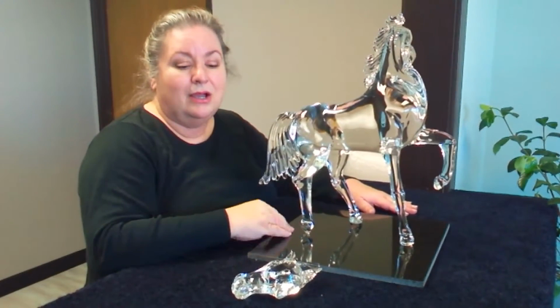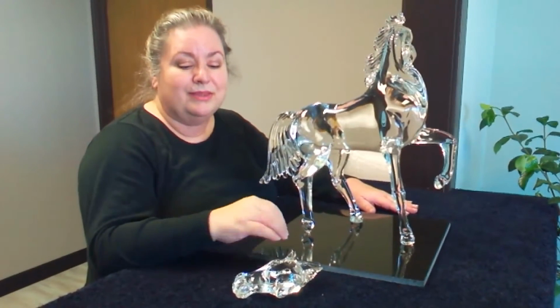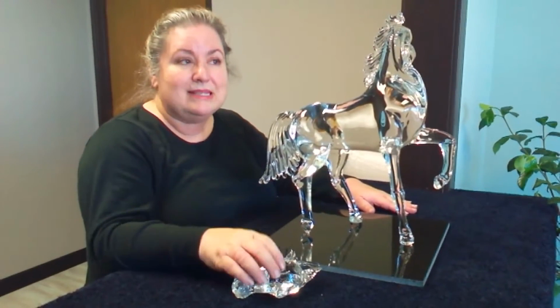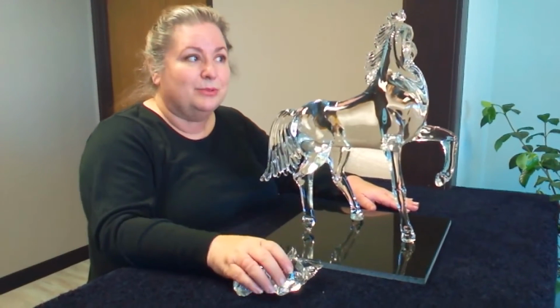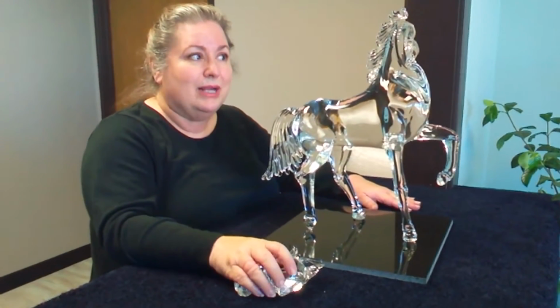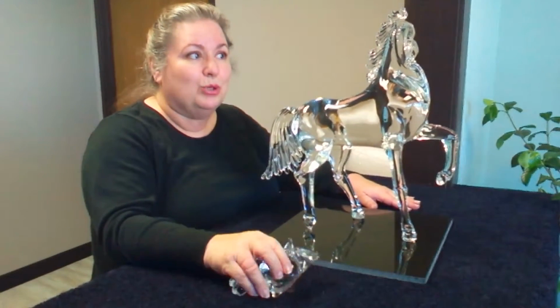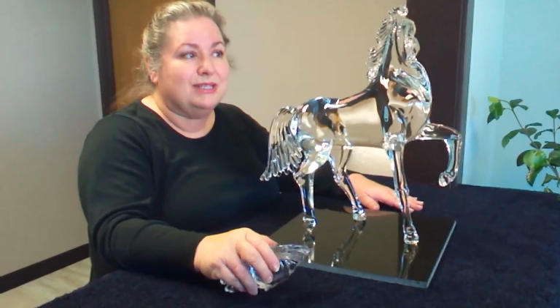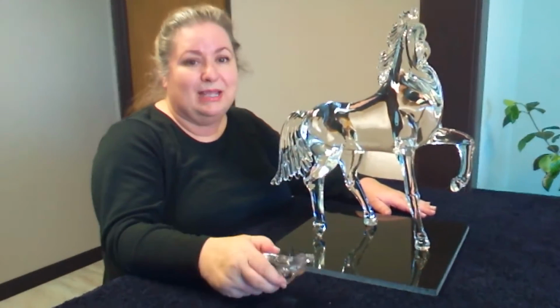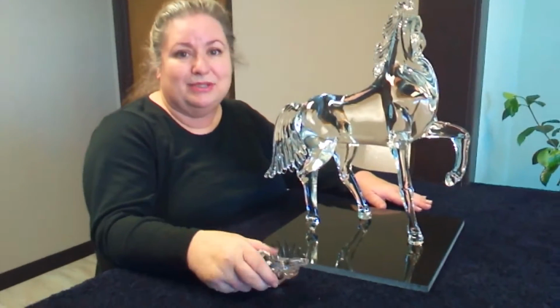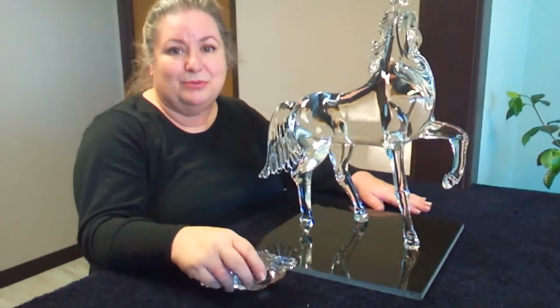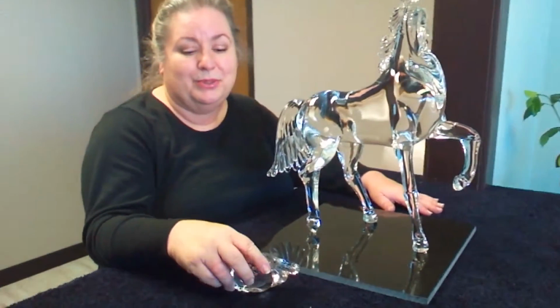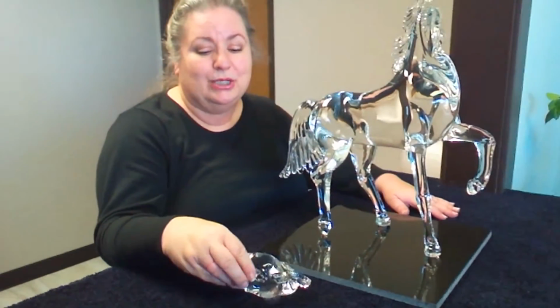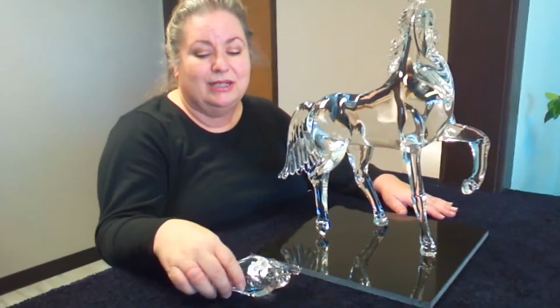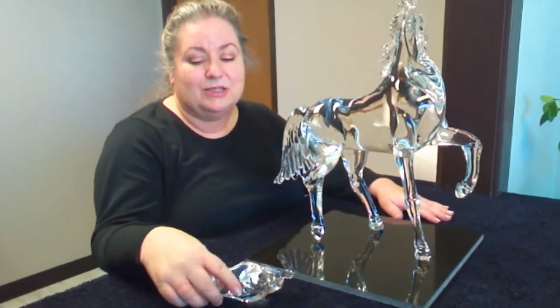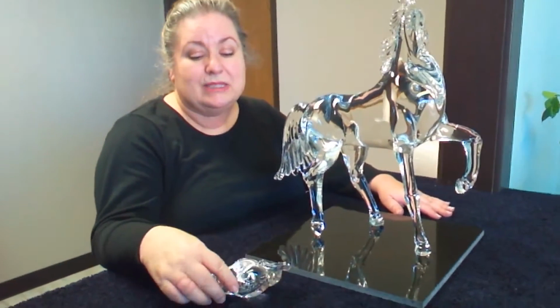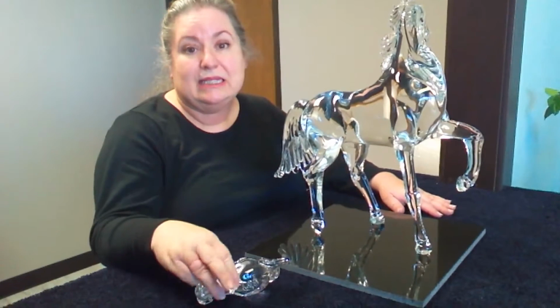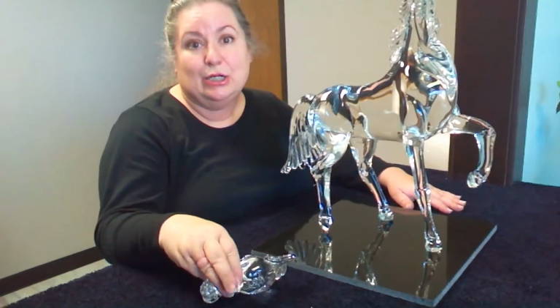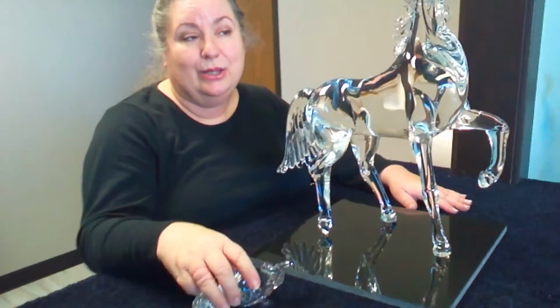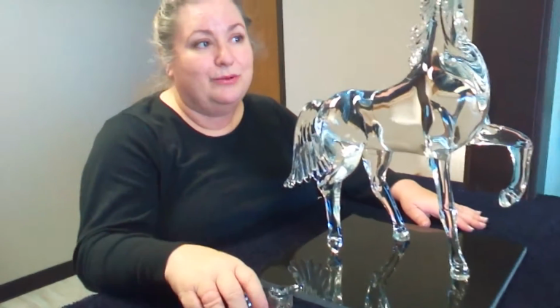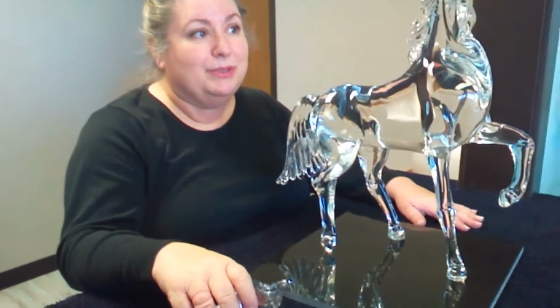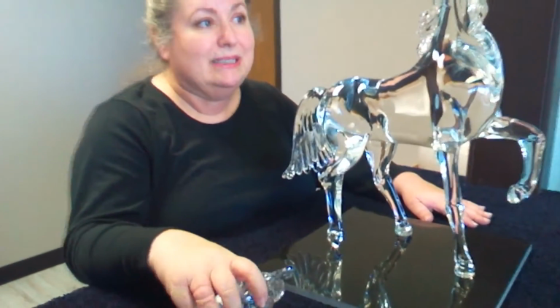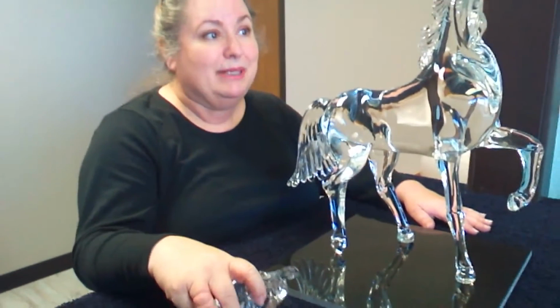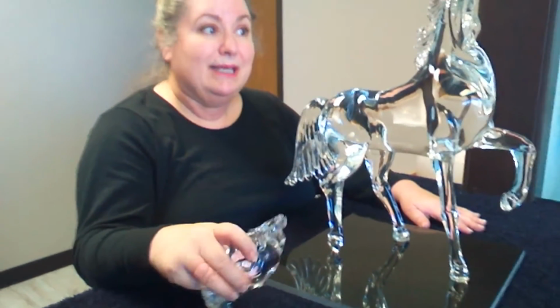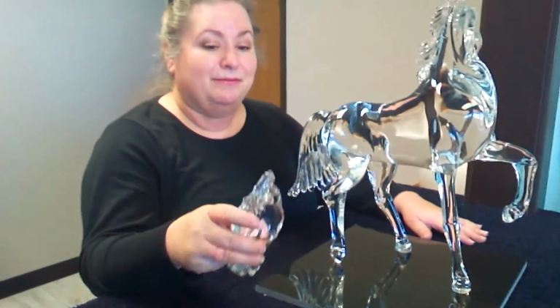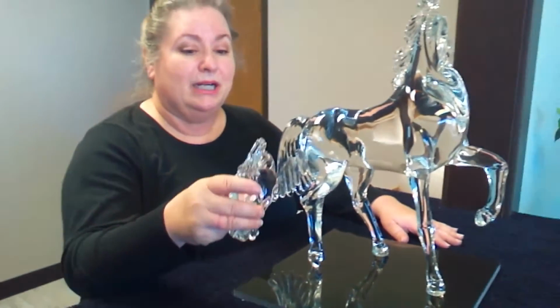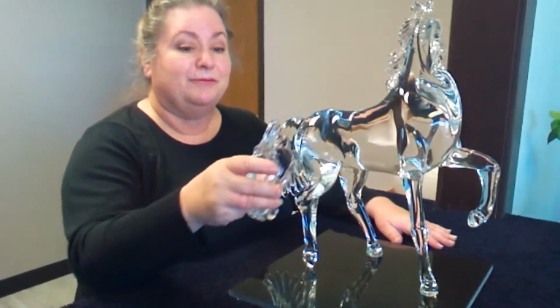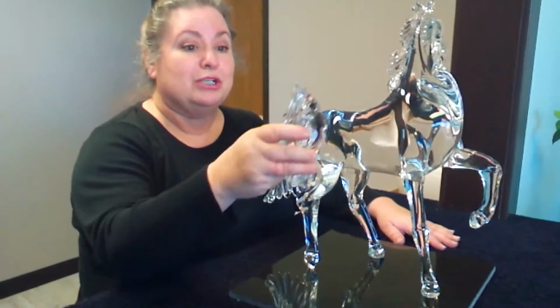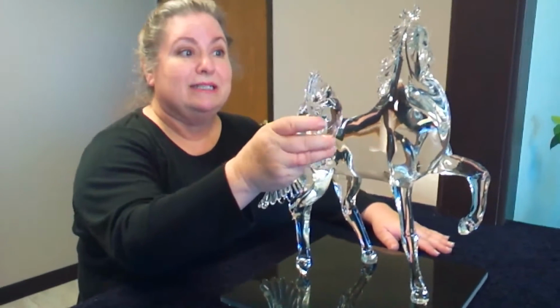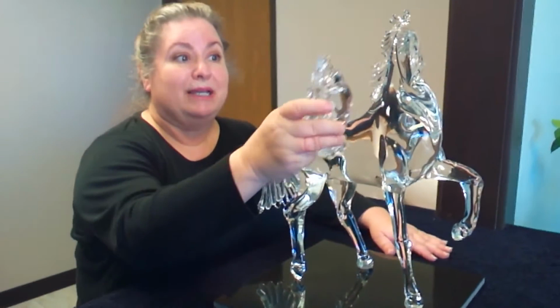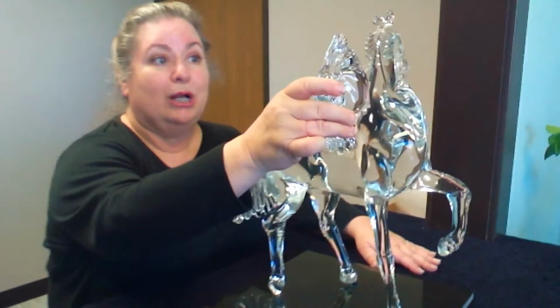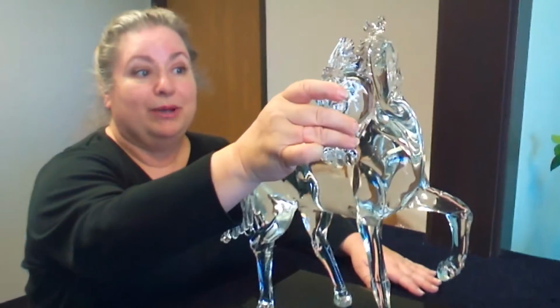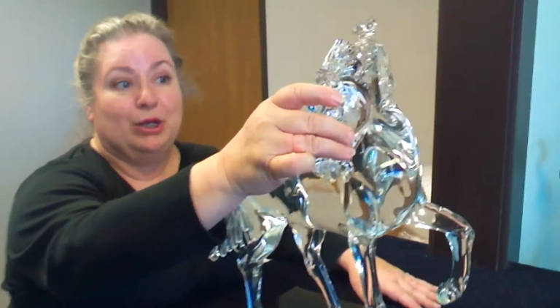This is a Murano horse that came in to be repaired. It was hand carried all the way from Italy, made it that far, and unfortunately didn't make it all the way home.